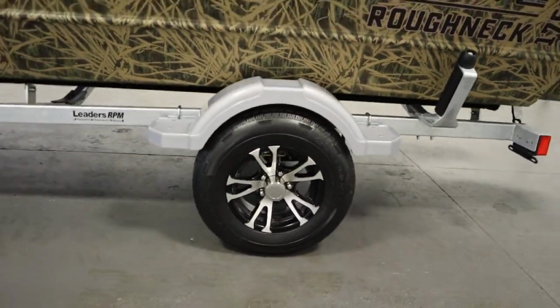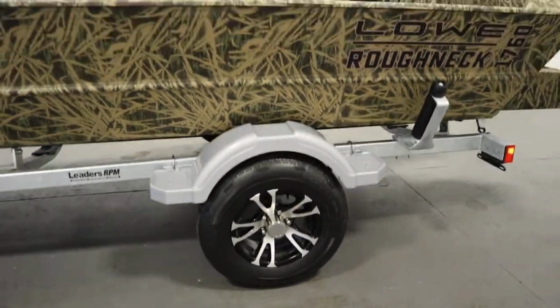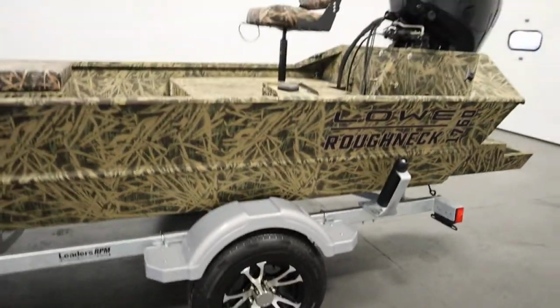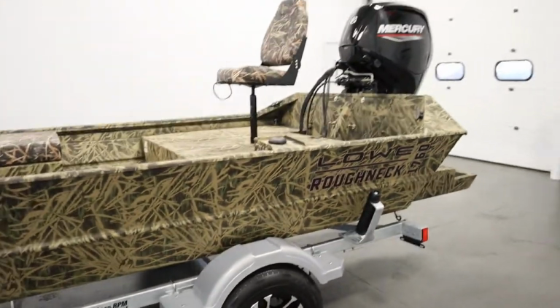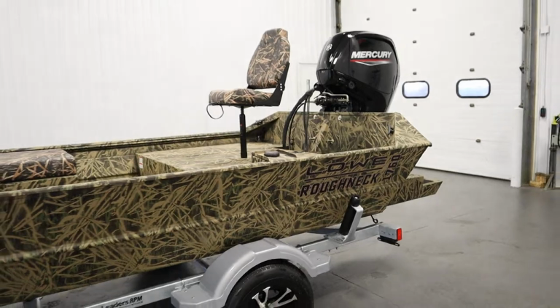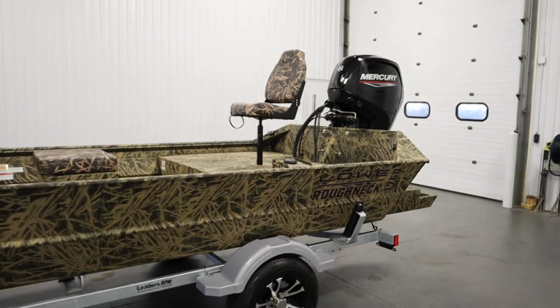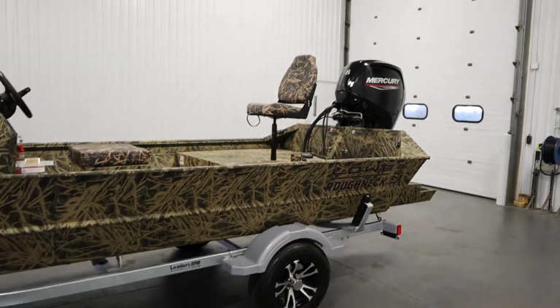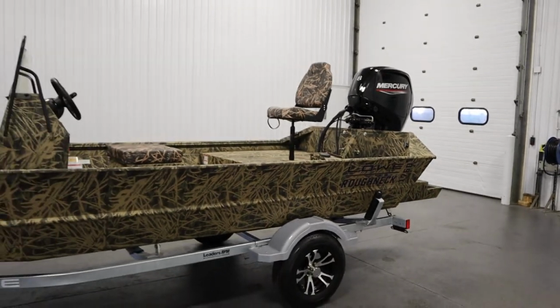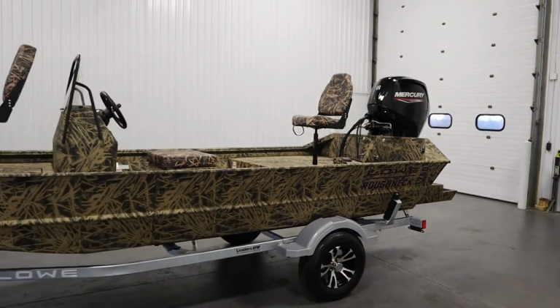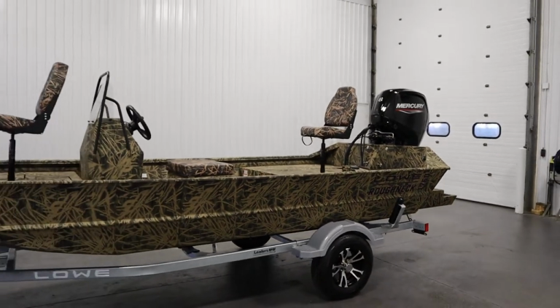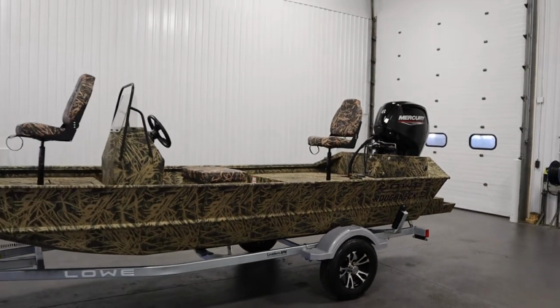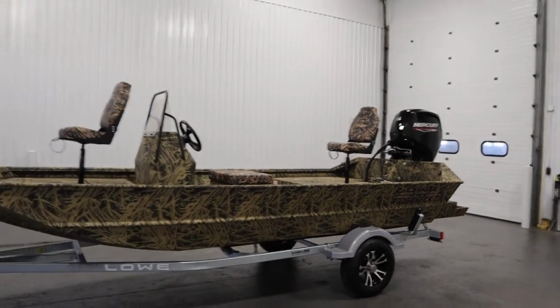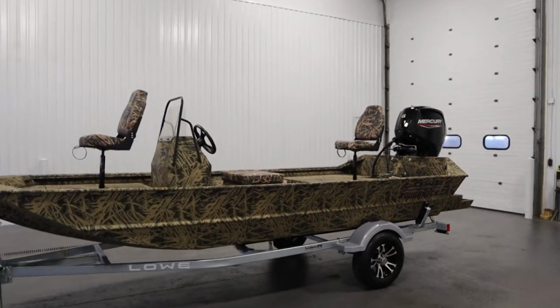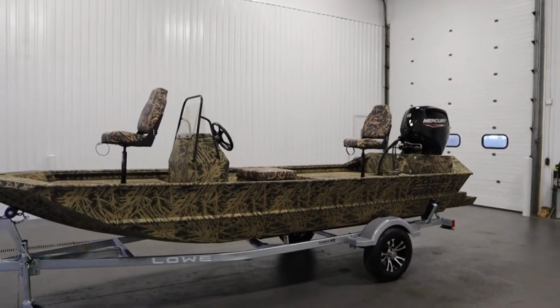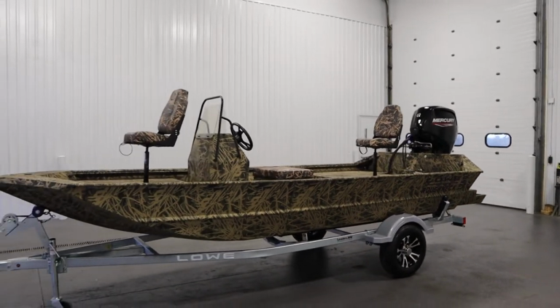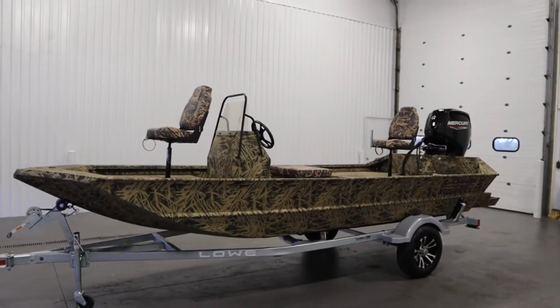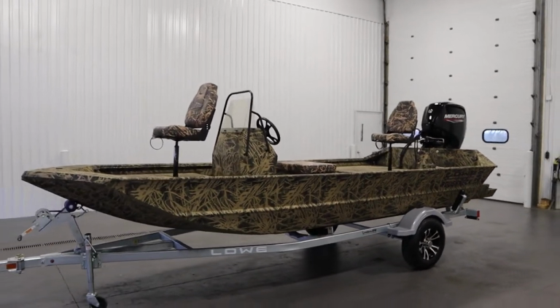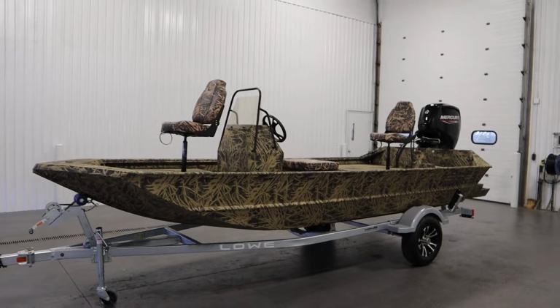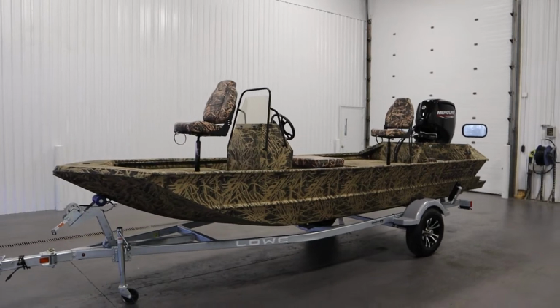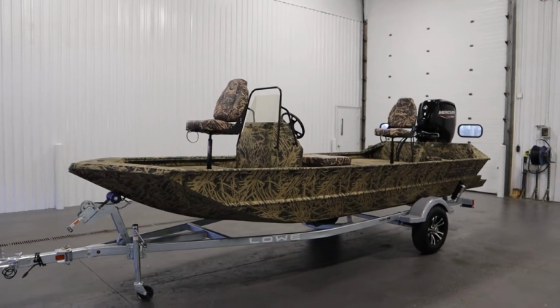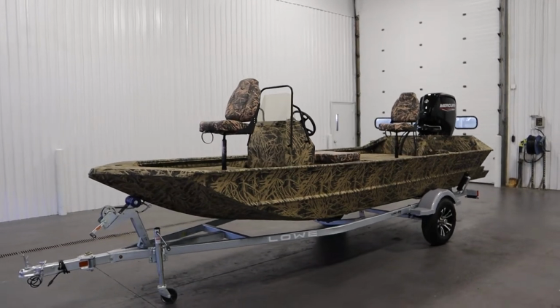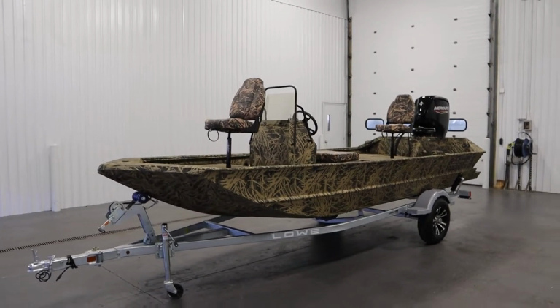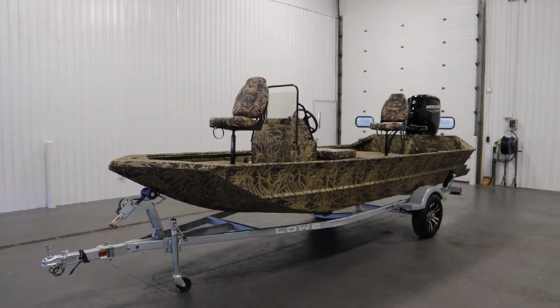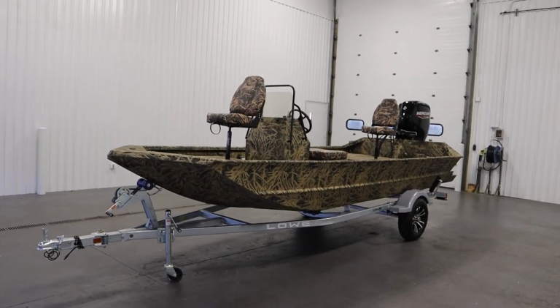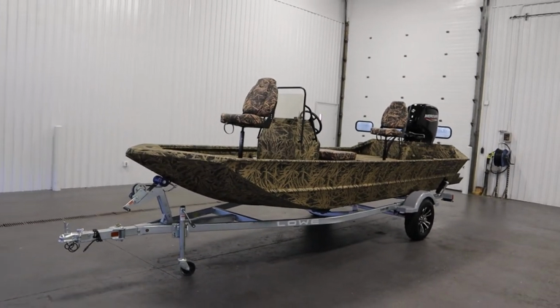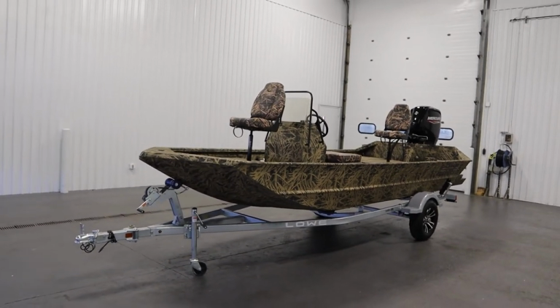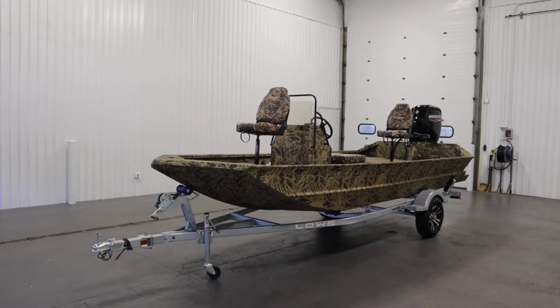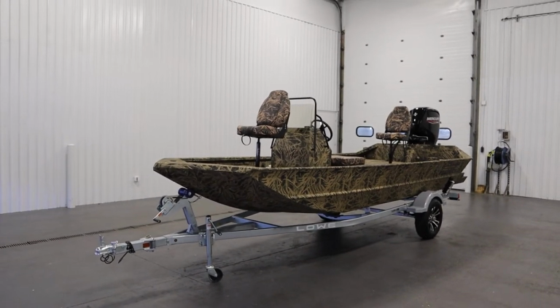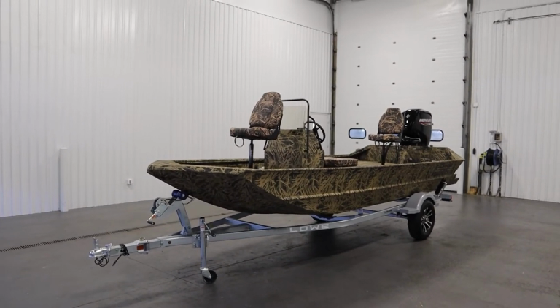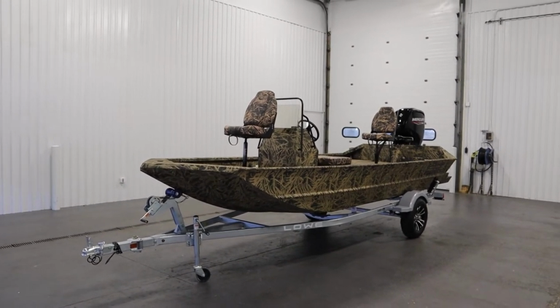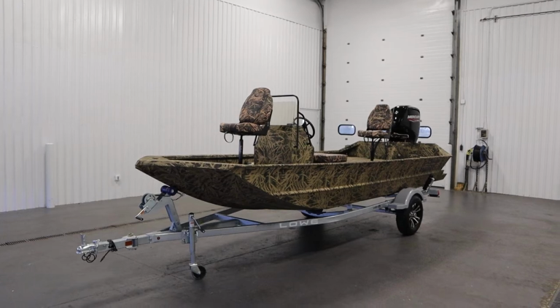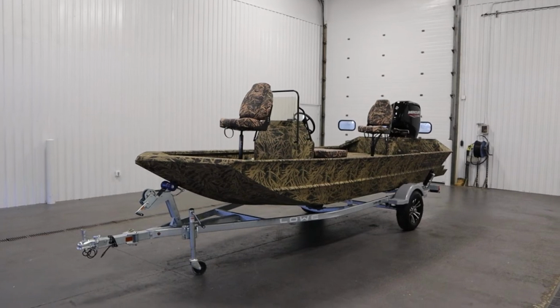Once again, this was a new 2023 Lowe Pathfinder 1760 Roughneck center console. Thank you for watching and have a great rest of your day.